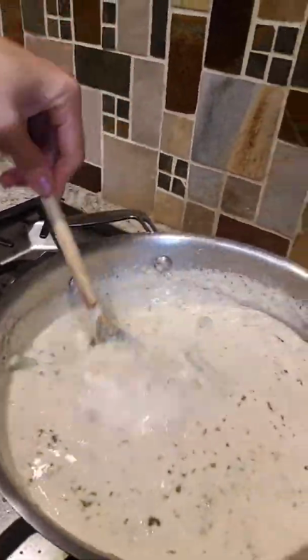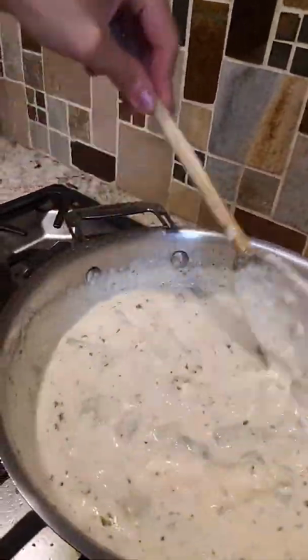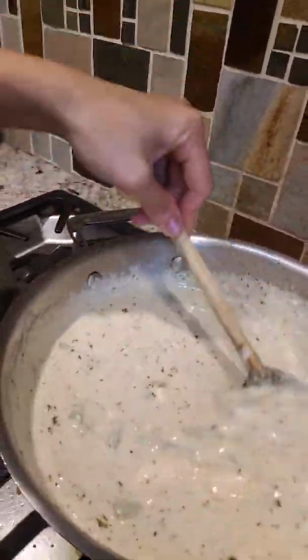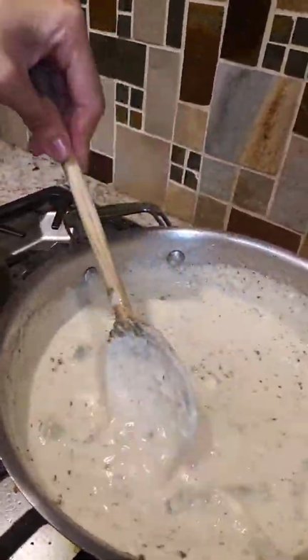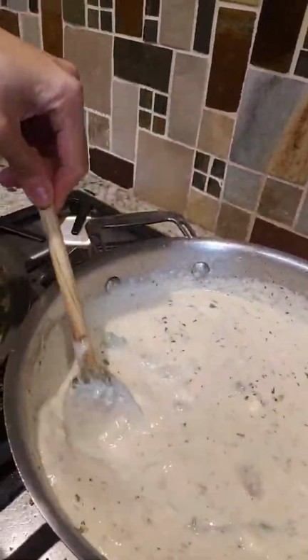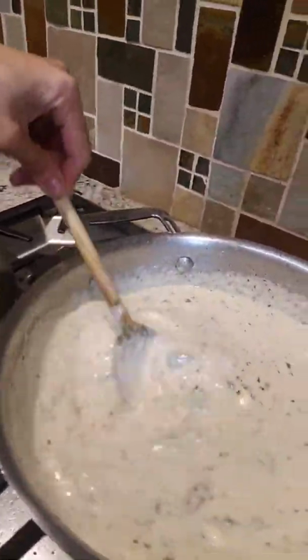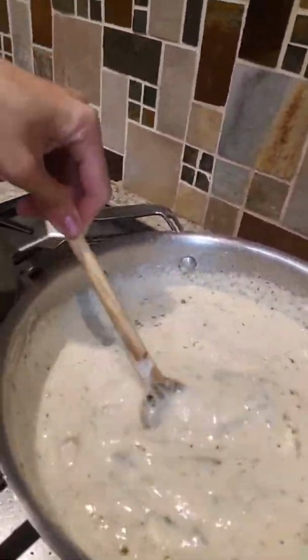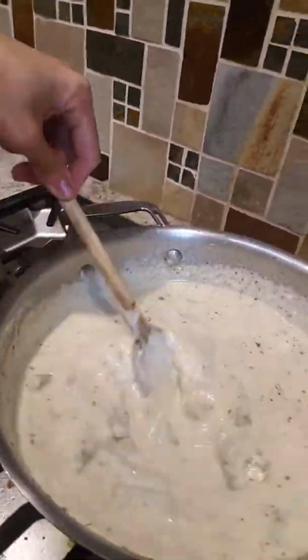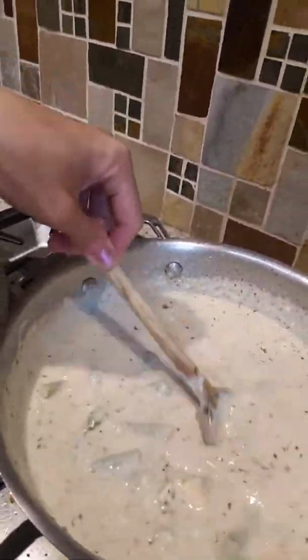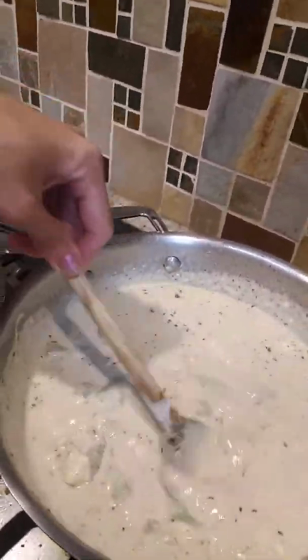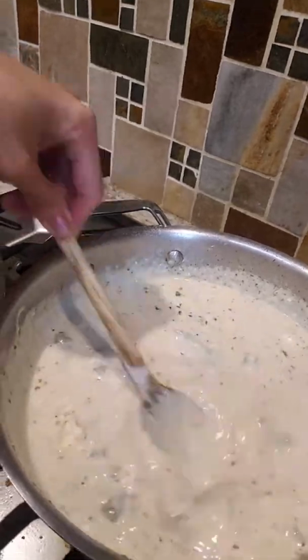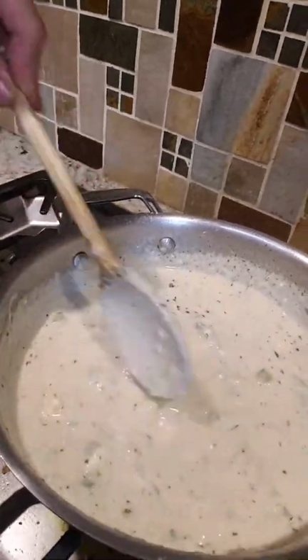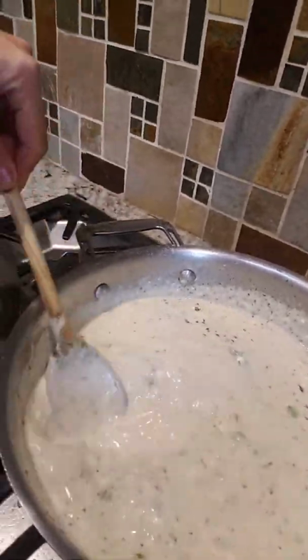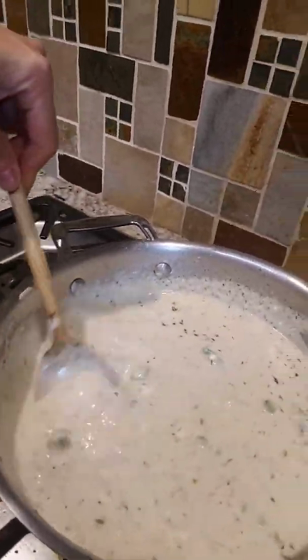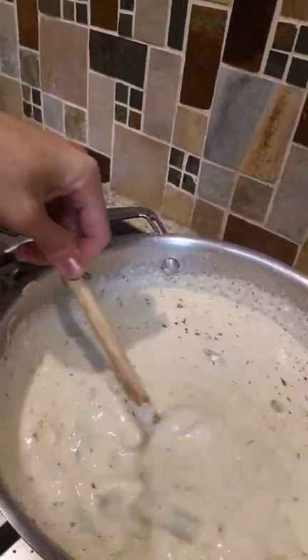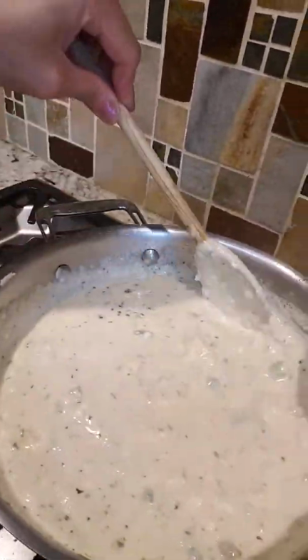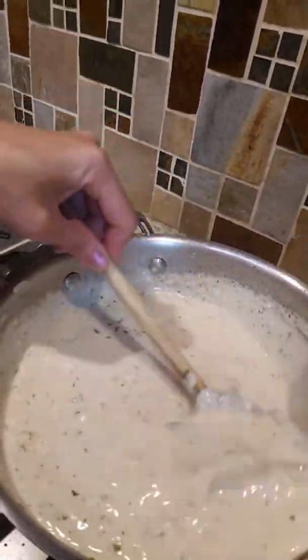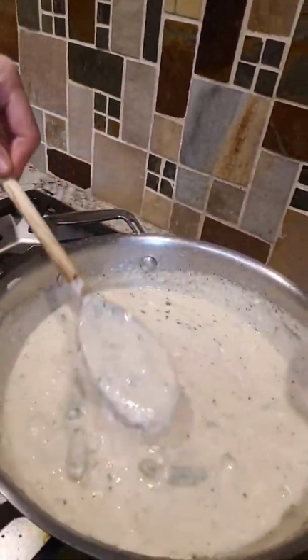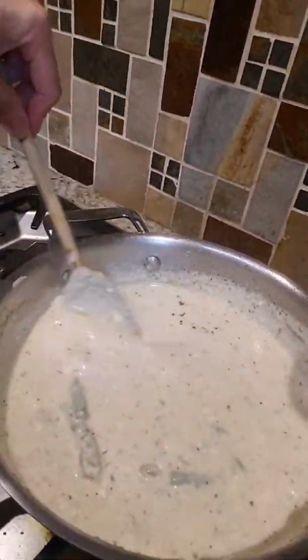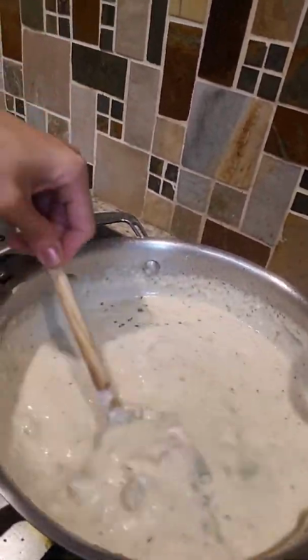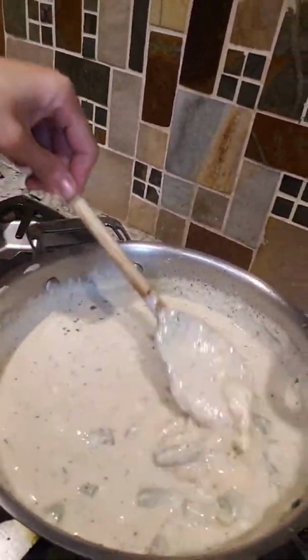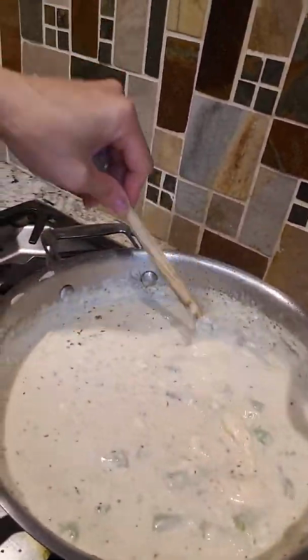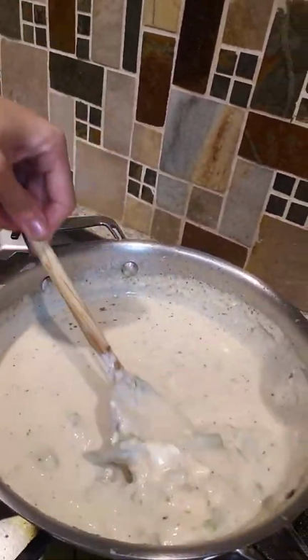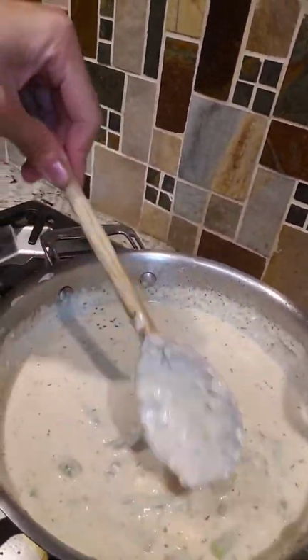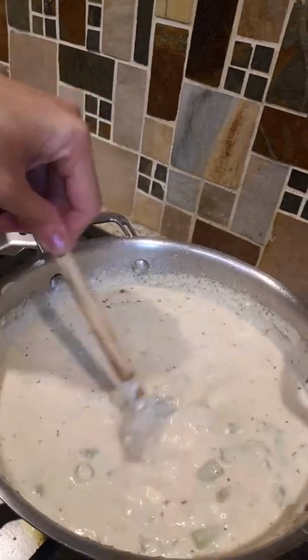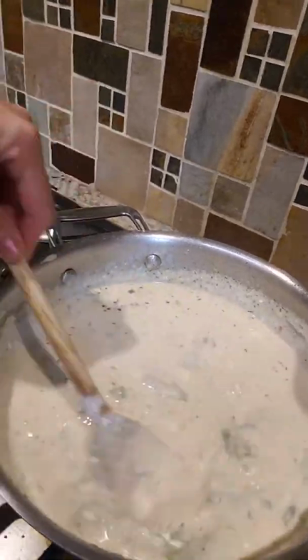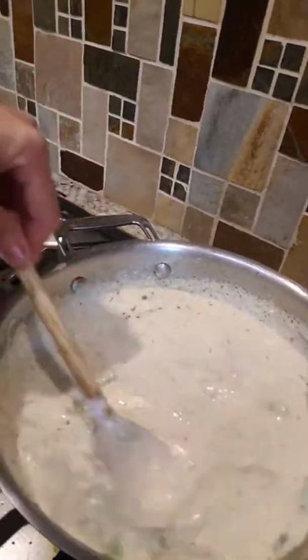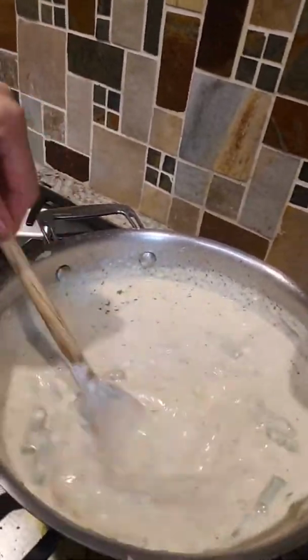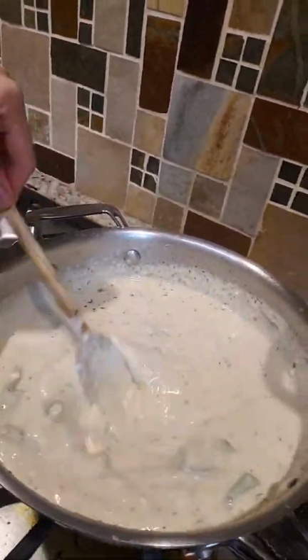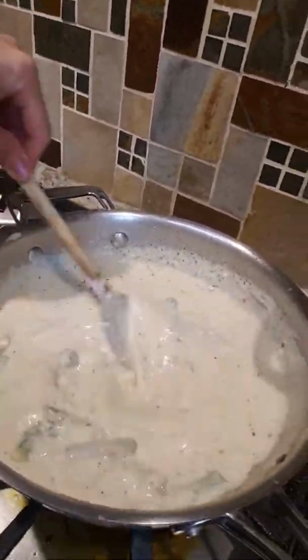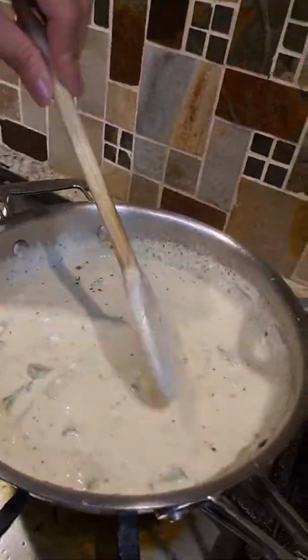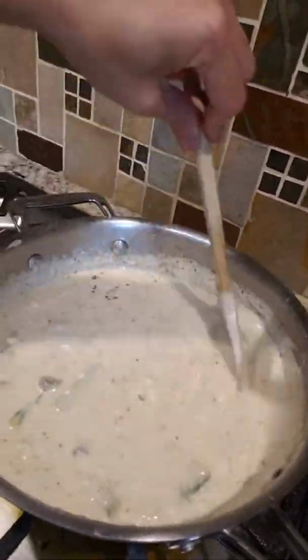If it's too thick later when it's boiled, we're just going to add some more milk — that's how you do it. So this is our pasta sauce.